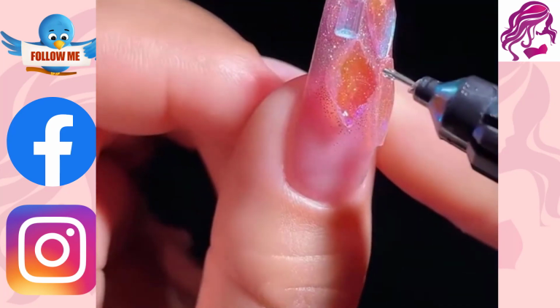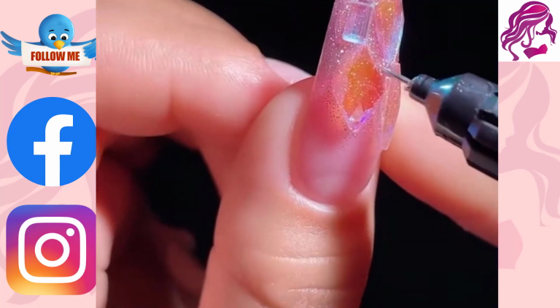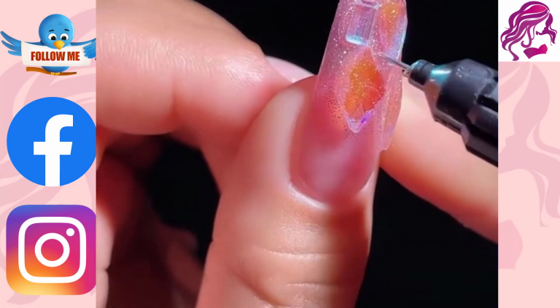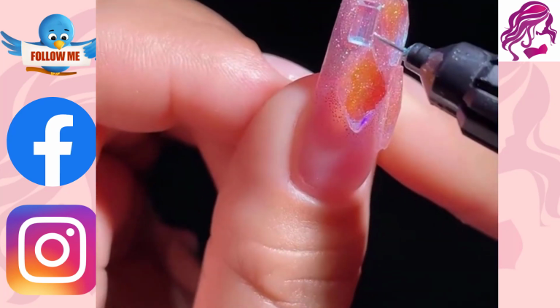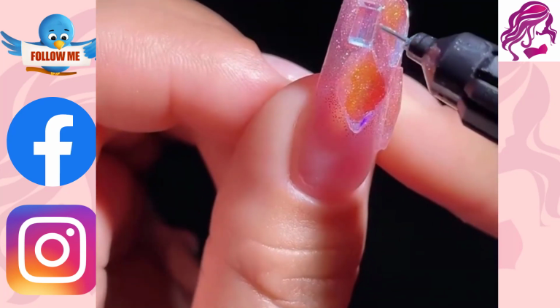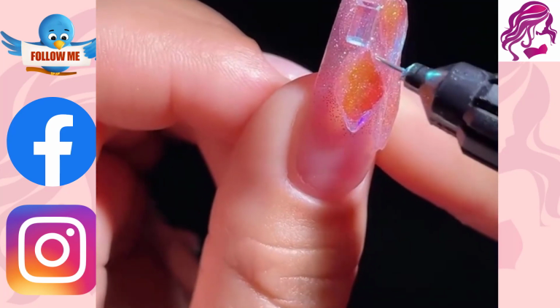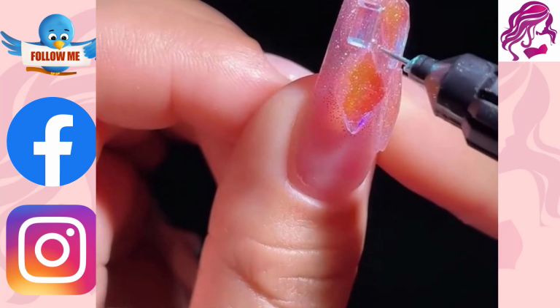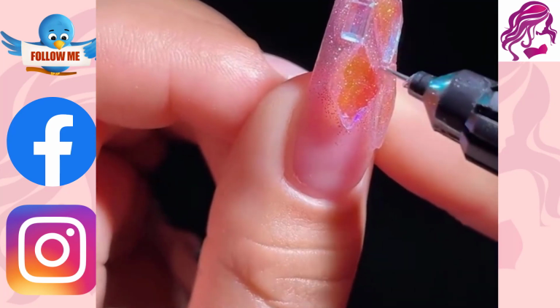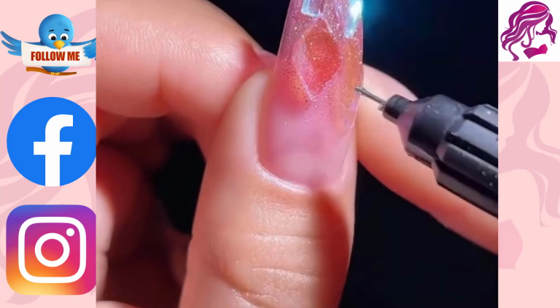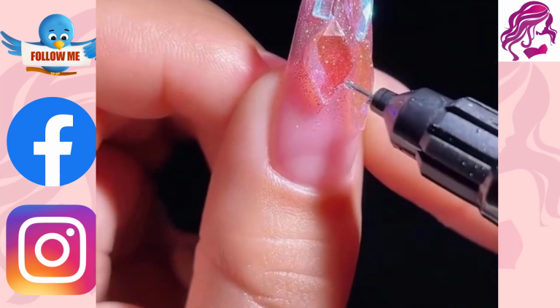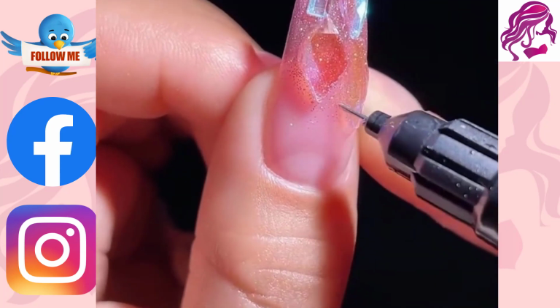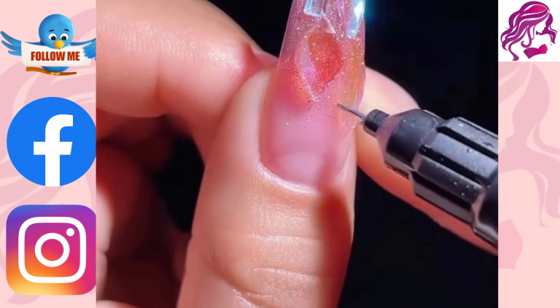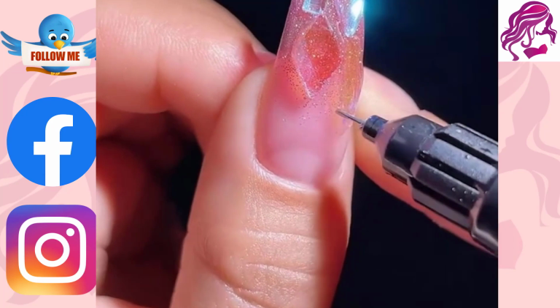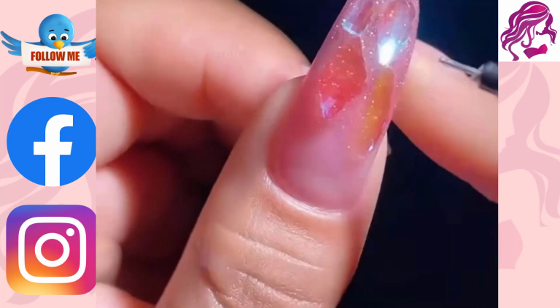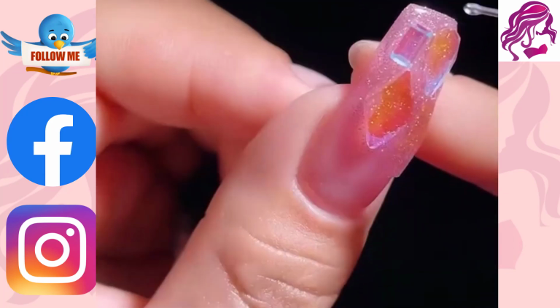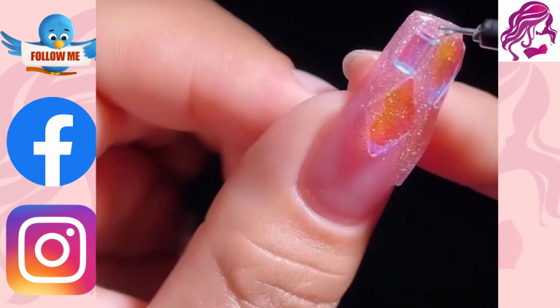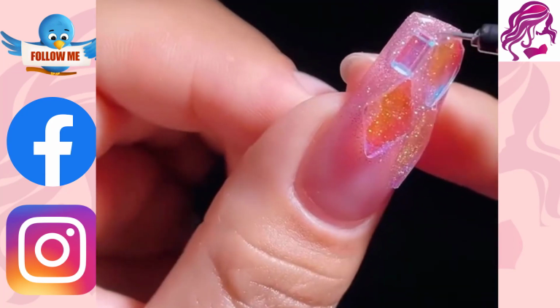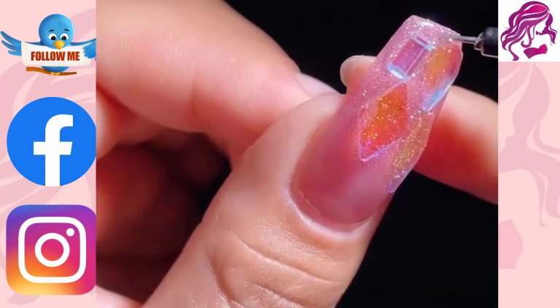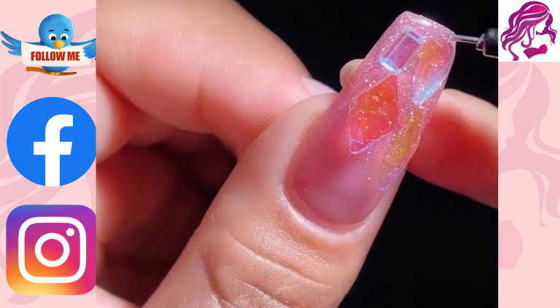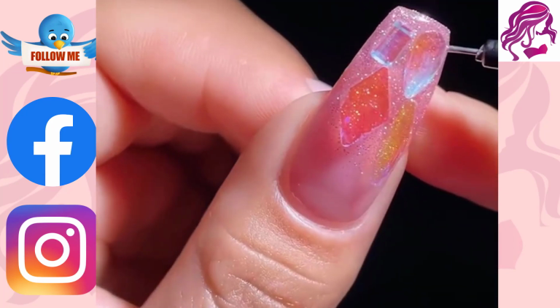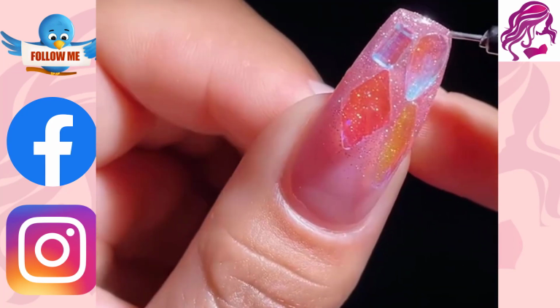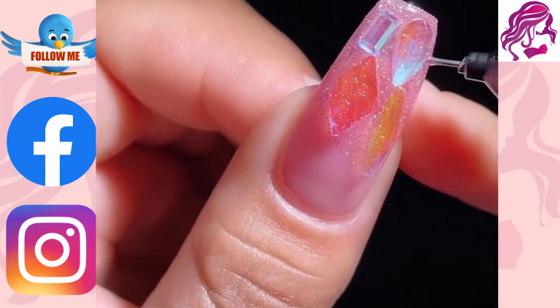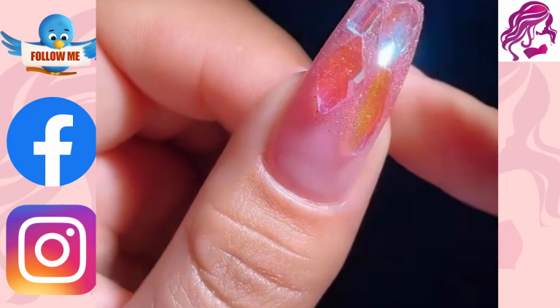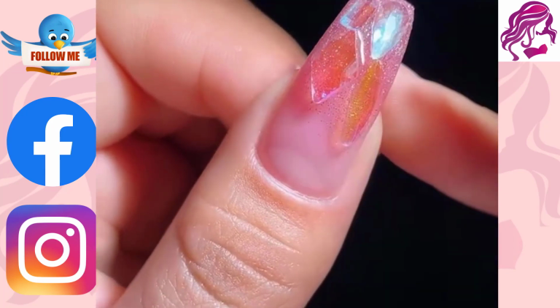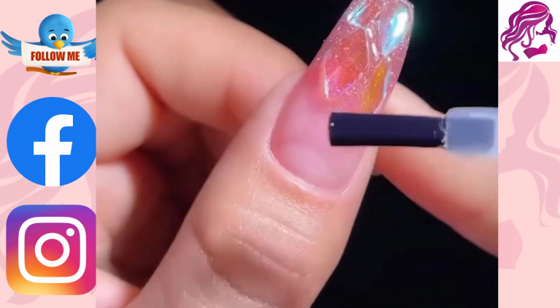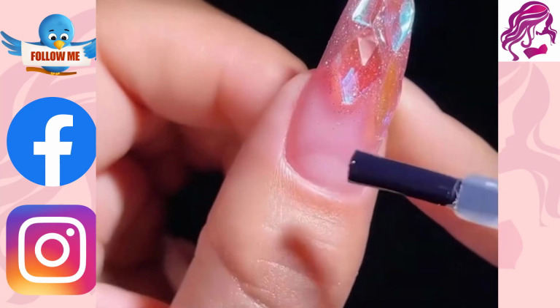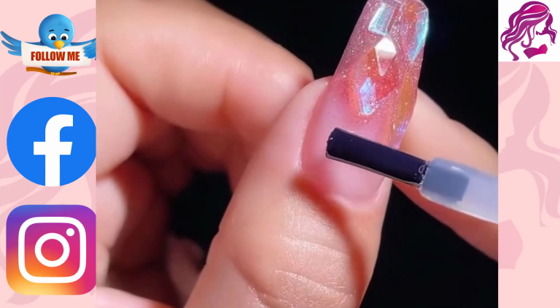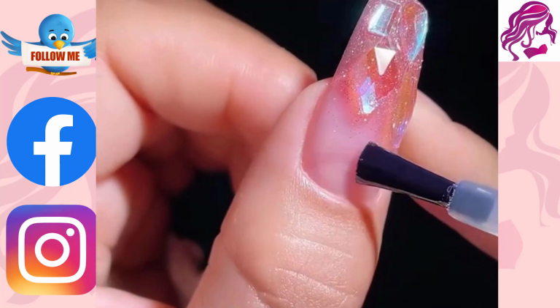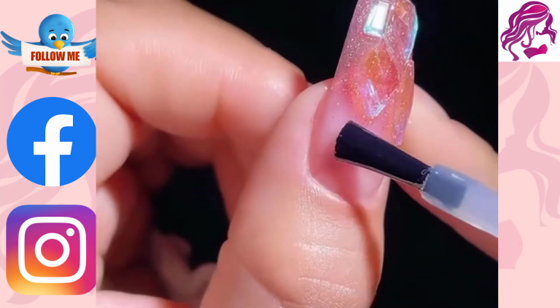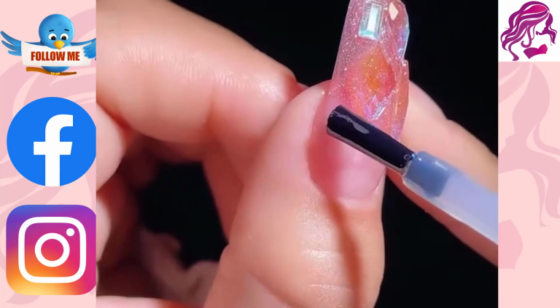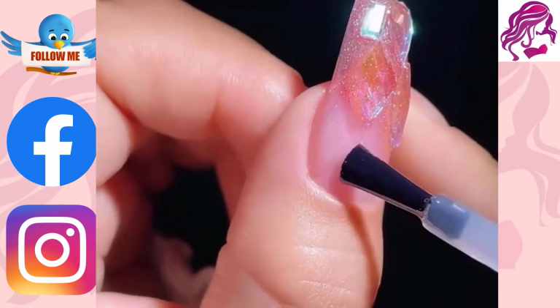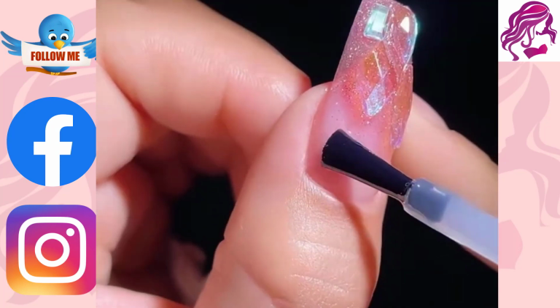This video shows you how to do your nails. Best Nail Art Design, New Nail Design and Styles, New Nail Art Ideas.